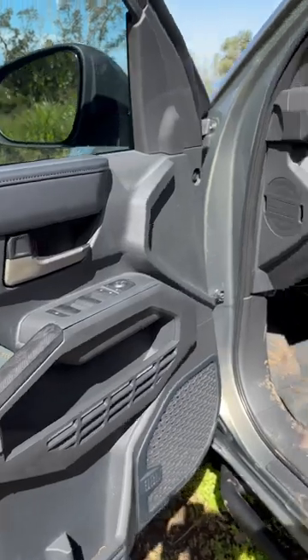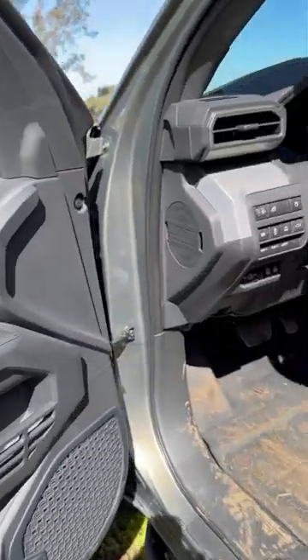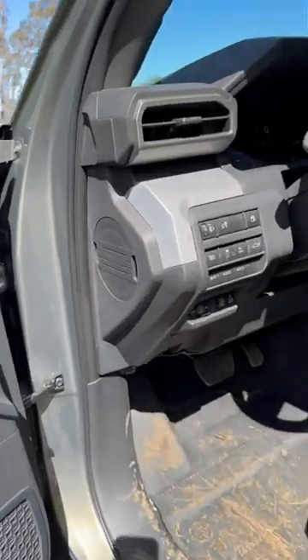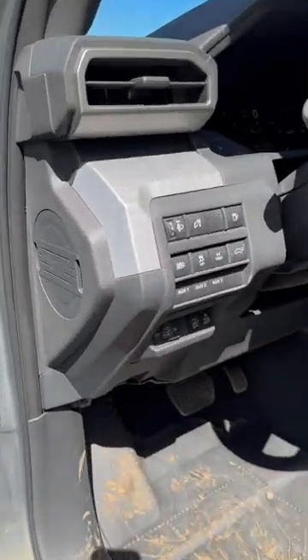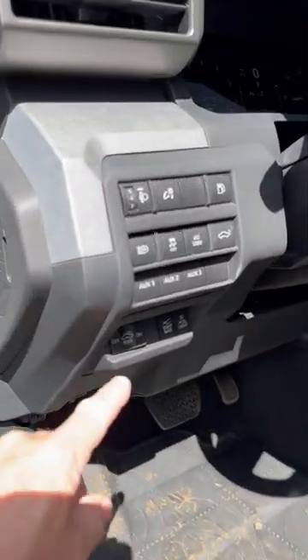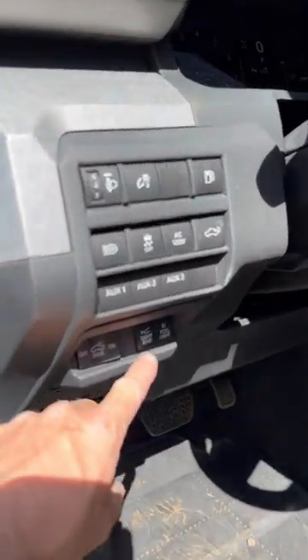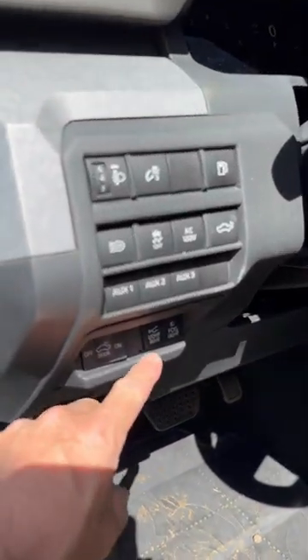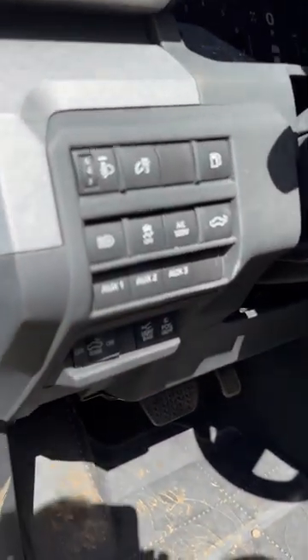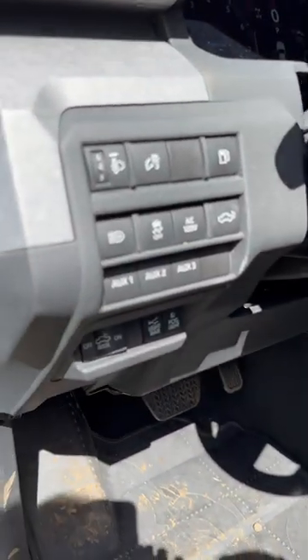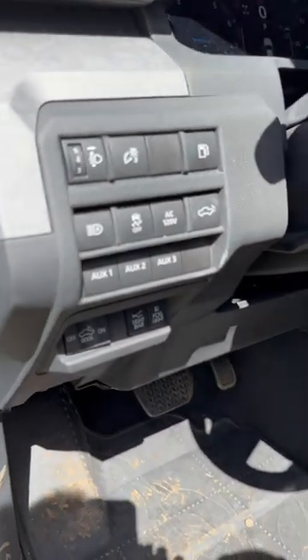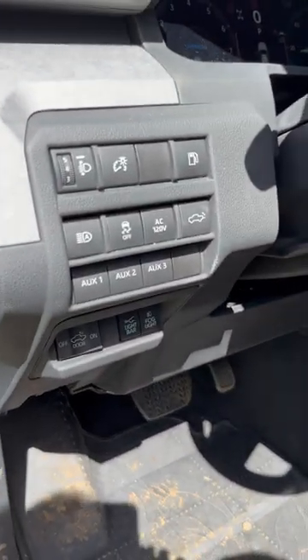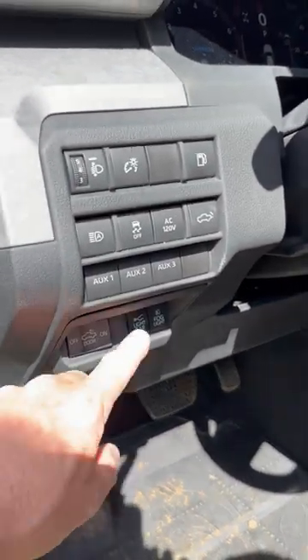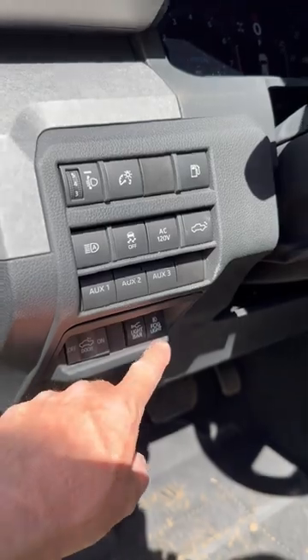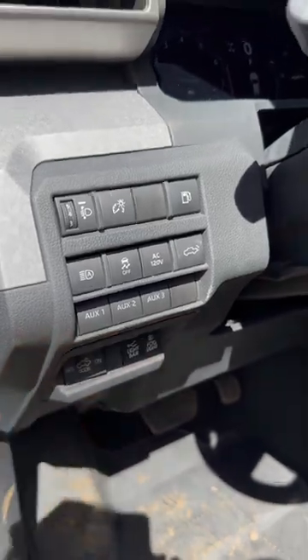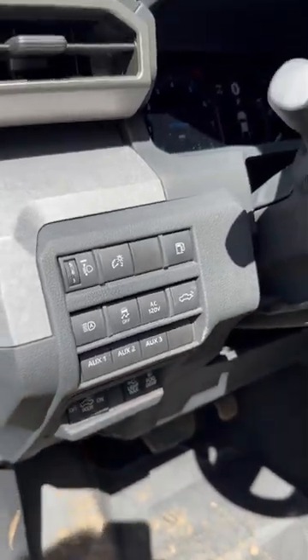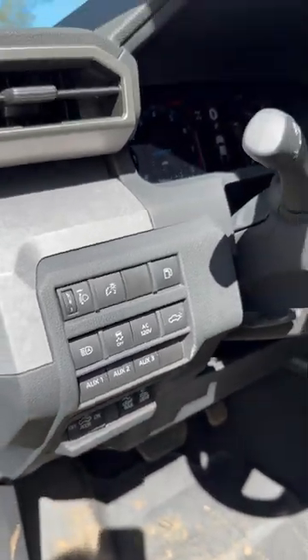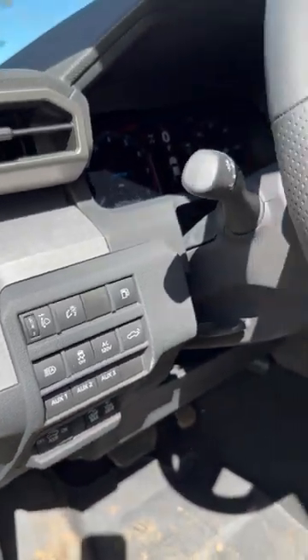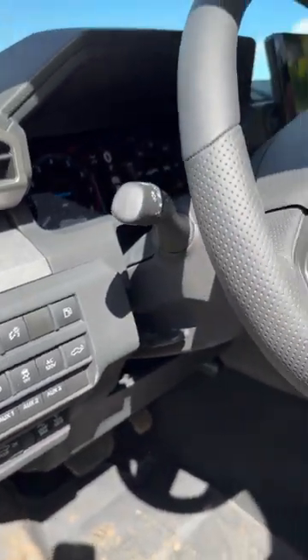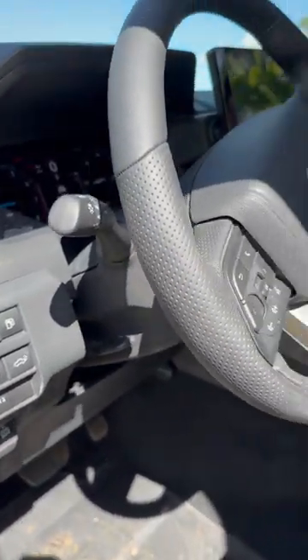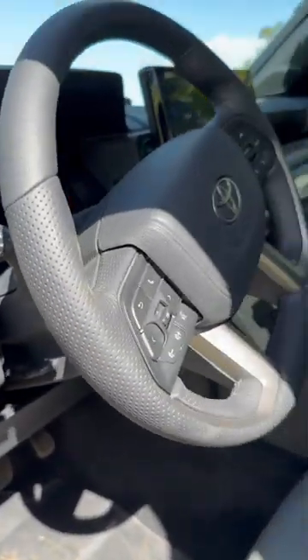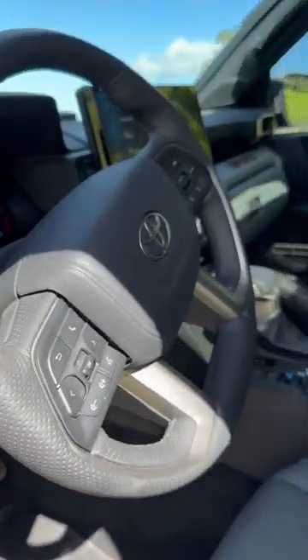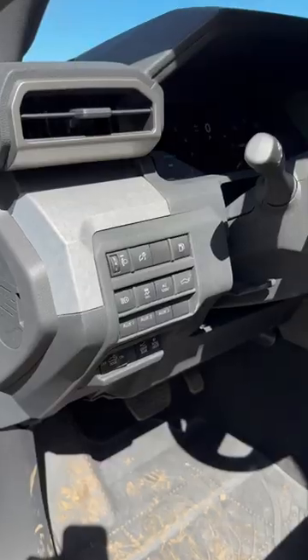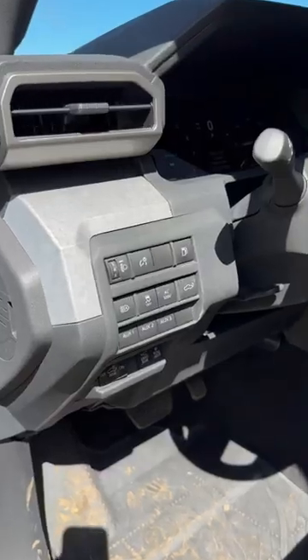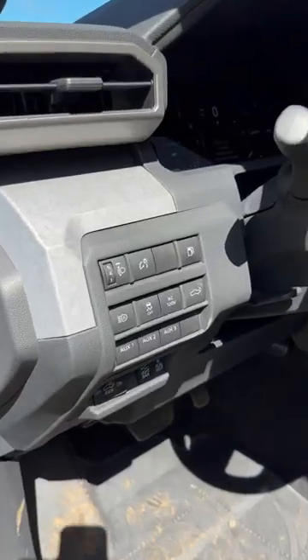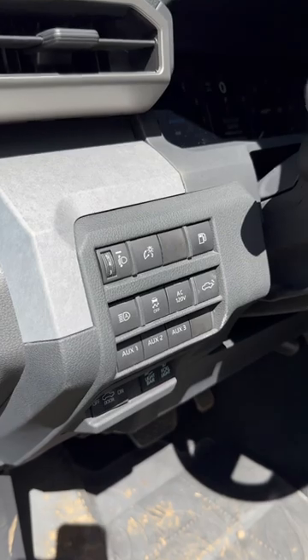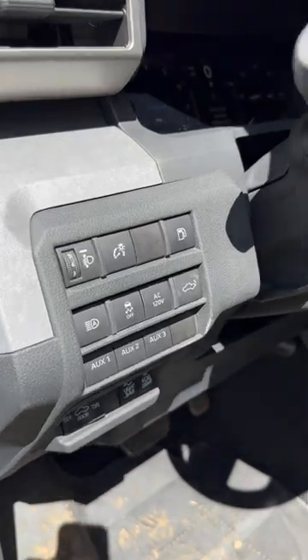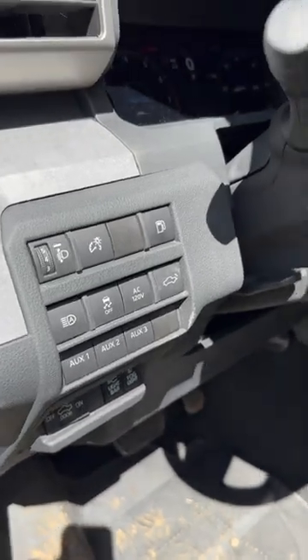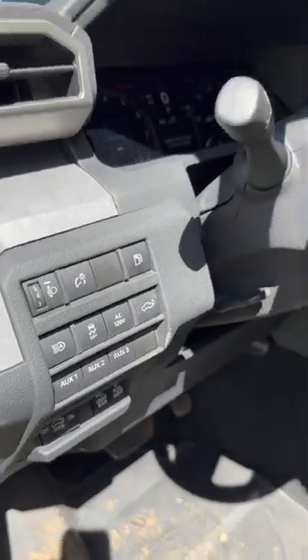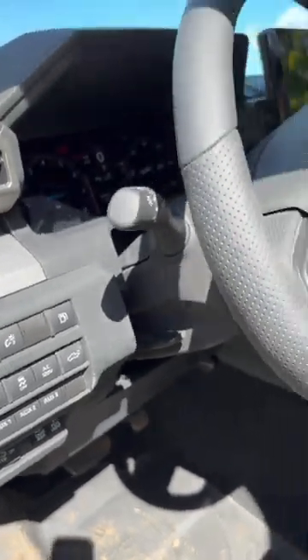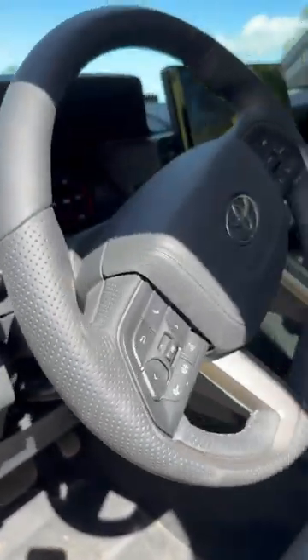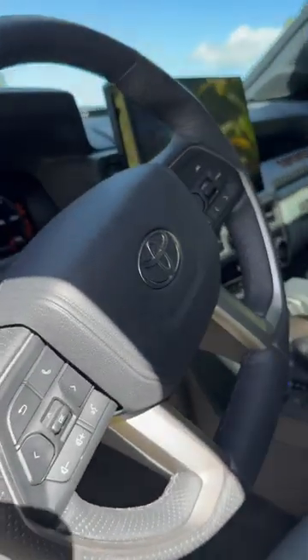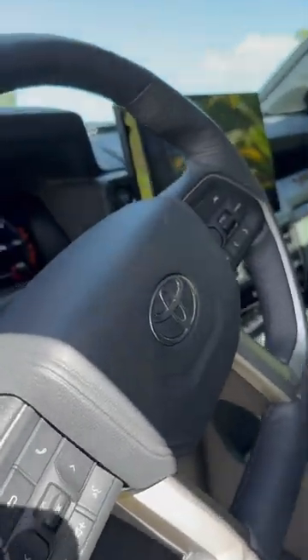You can adjust your light bar between white and amber colored right there. Fog lights, you can do that too. Fog lights can be adjusted between white and amber, and you've got the LED light bar you can switch on and off.